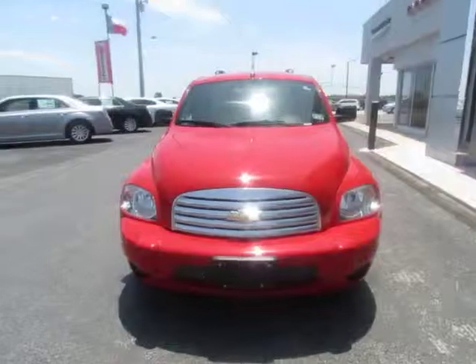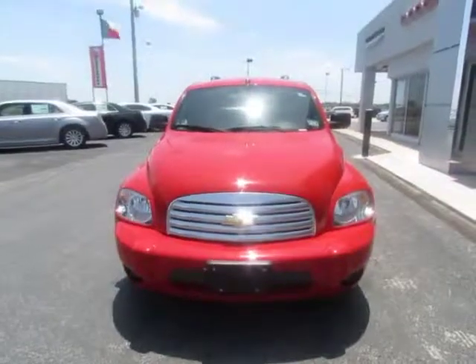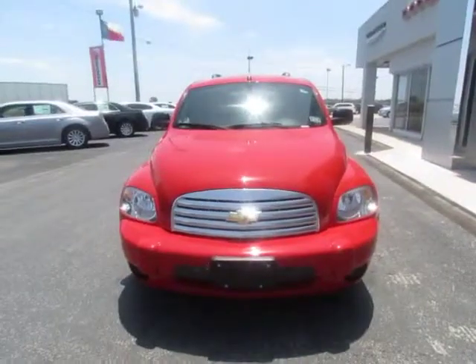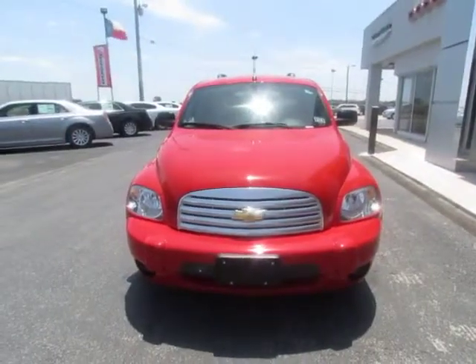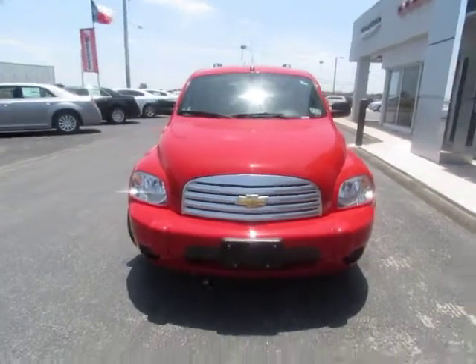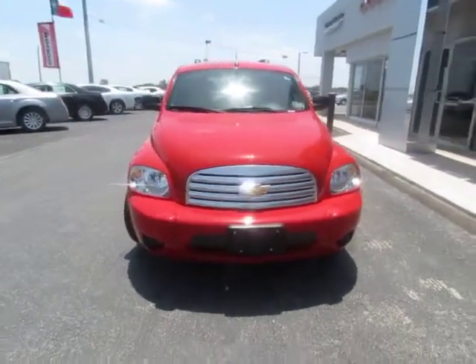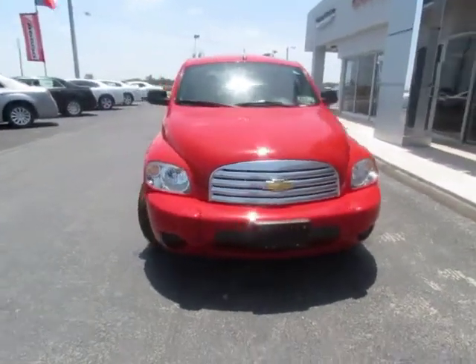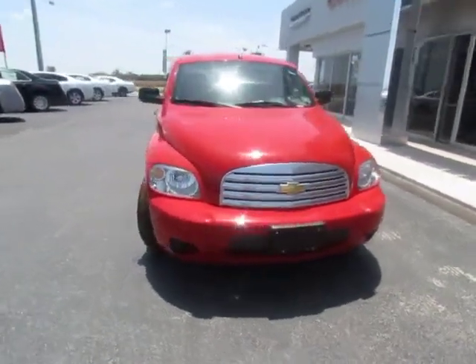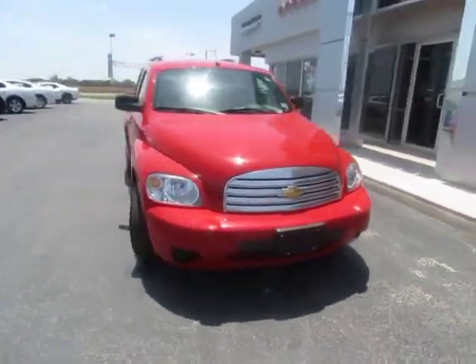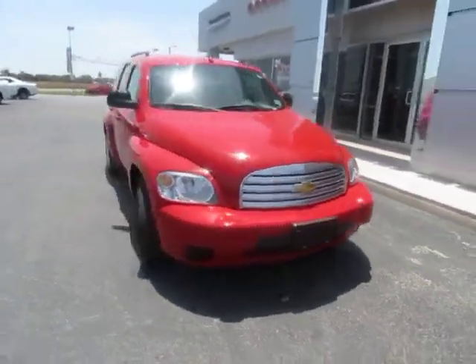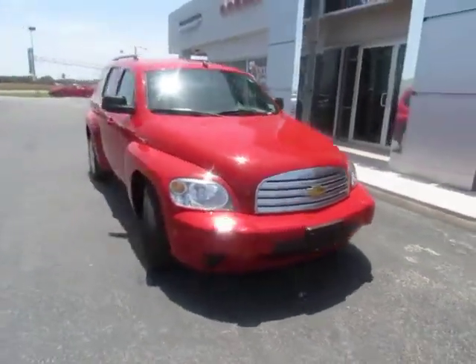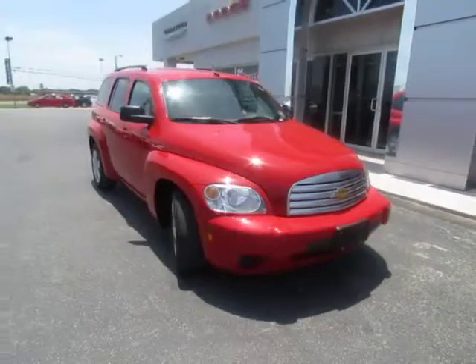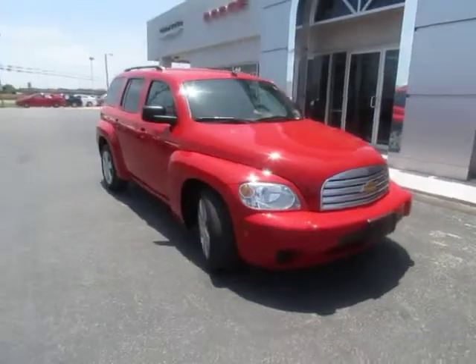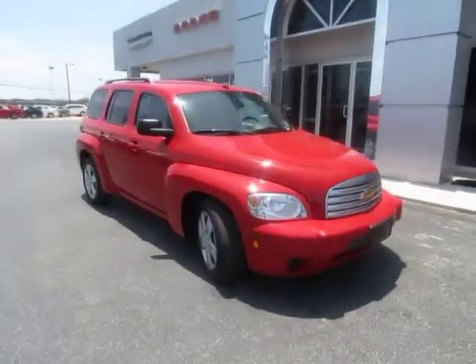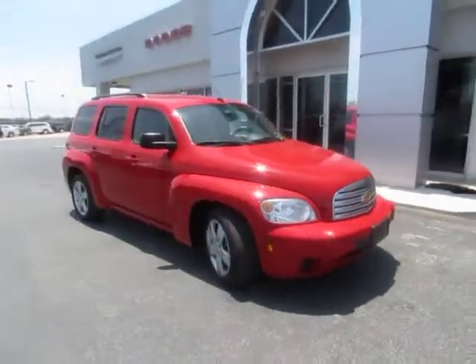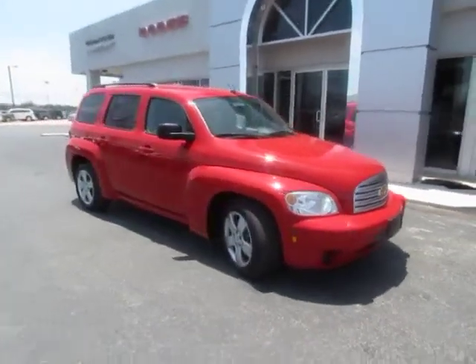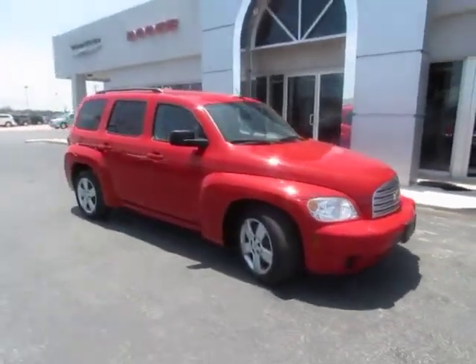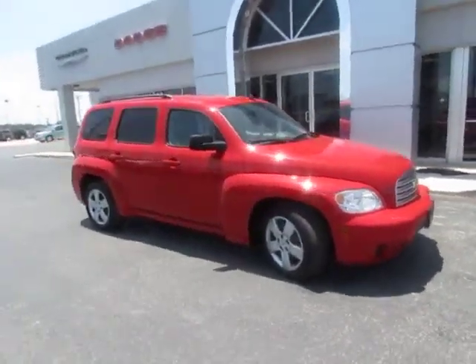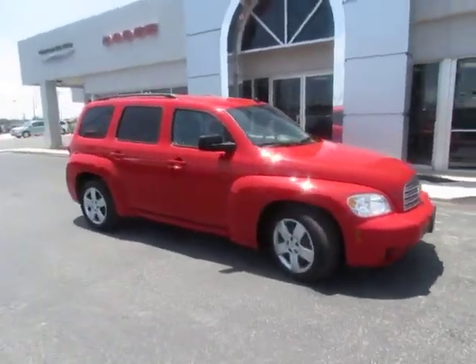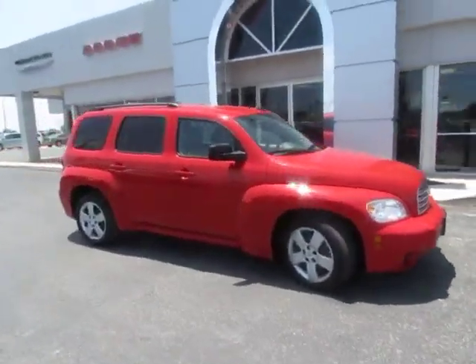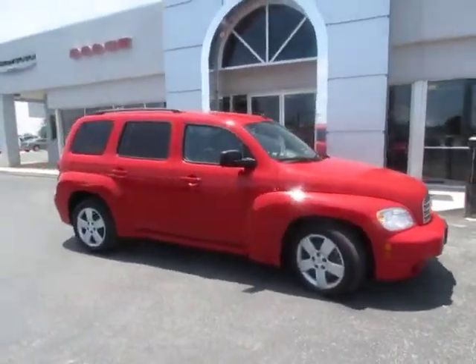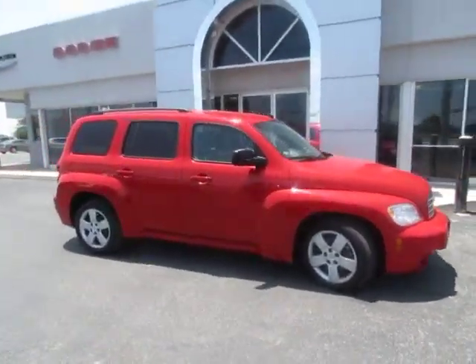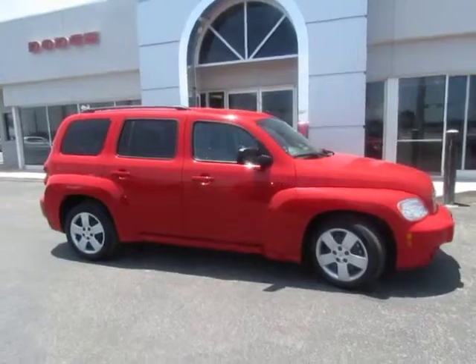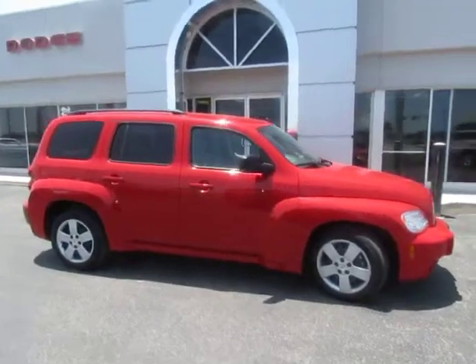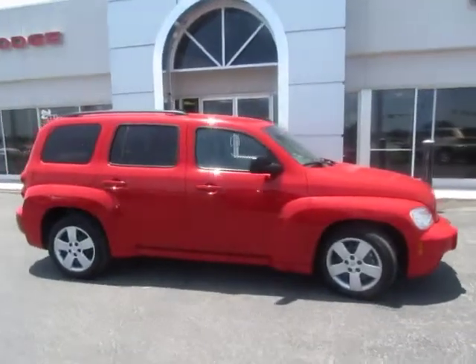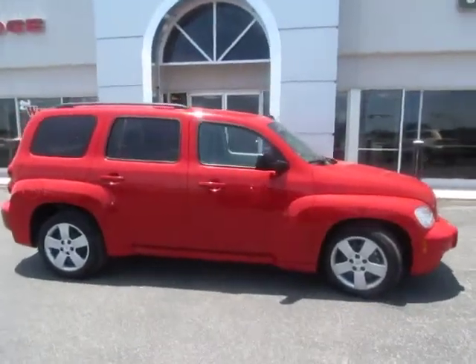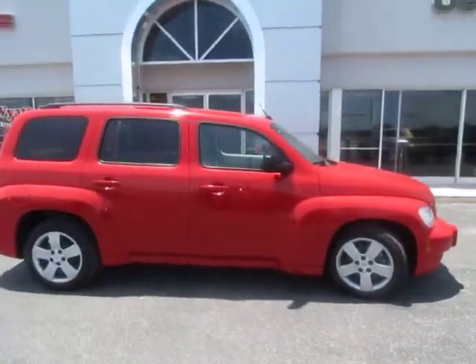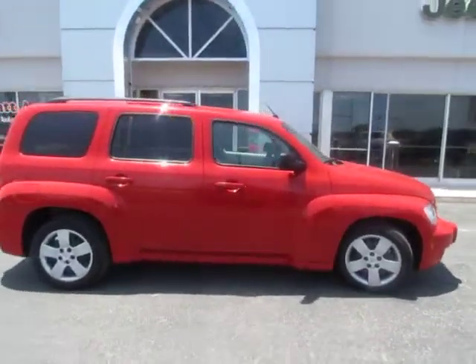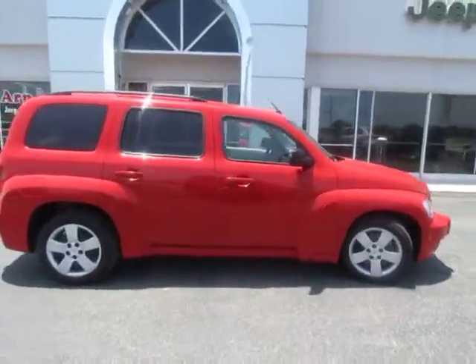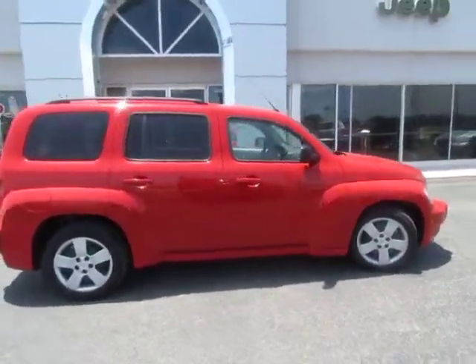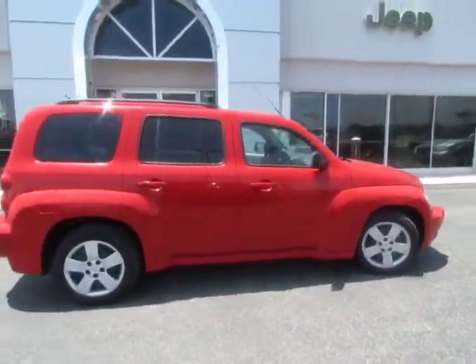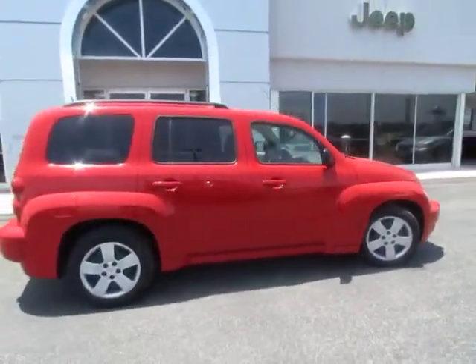2011 HHR. The HHR is an SS crossover that is super fun and functional for any road trip, and is priced below $15,000. This vehicle has less than 50,000 miles.